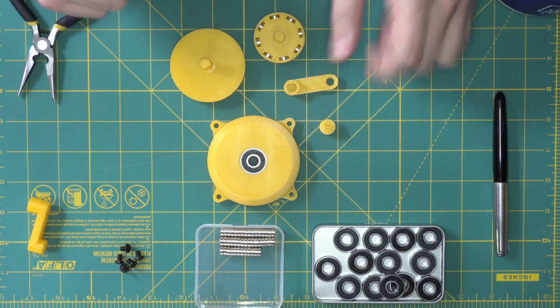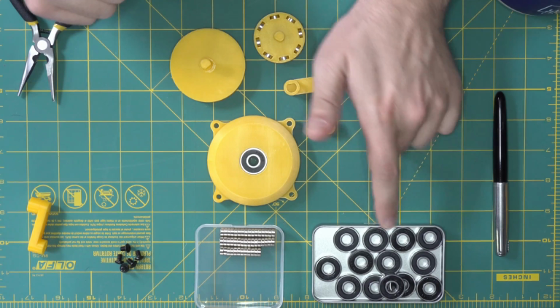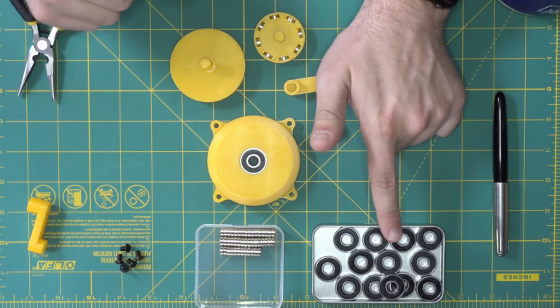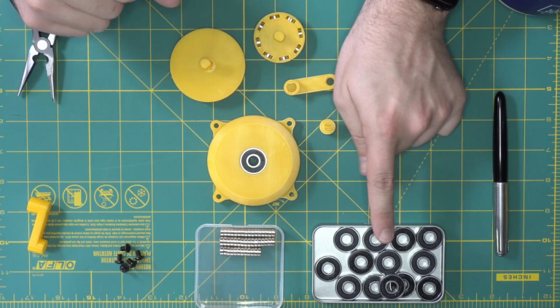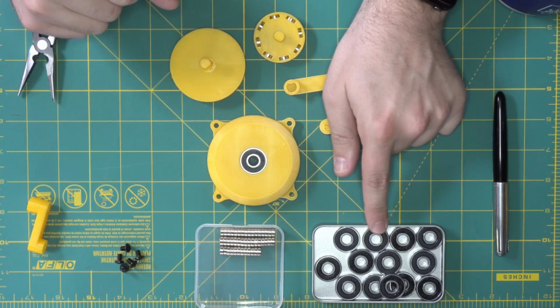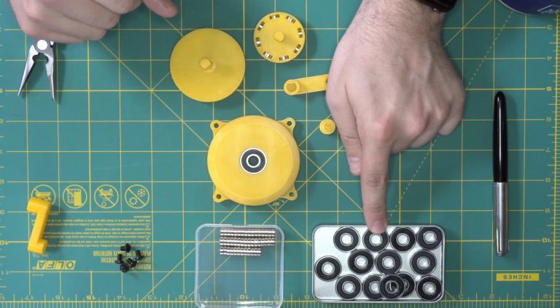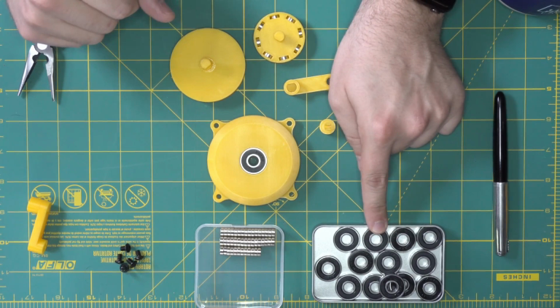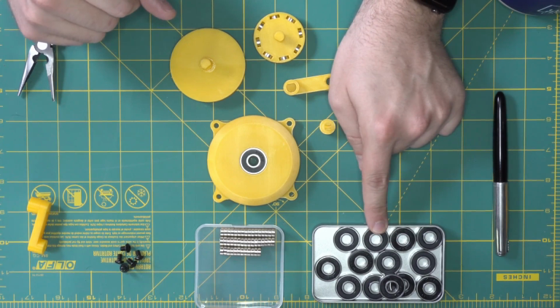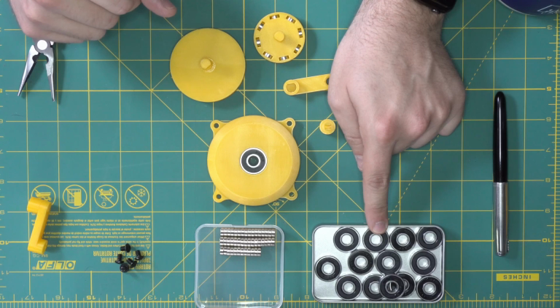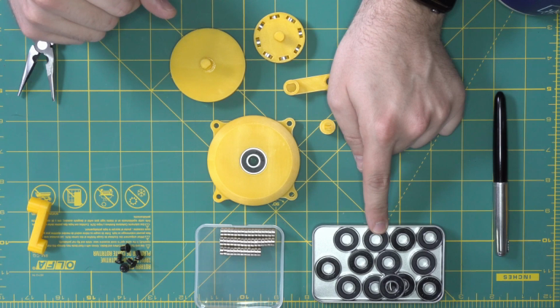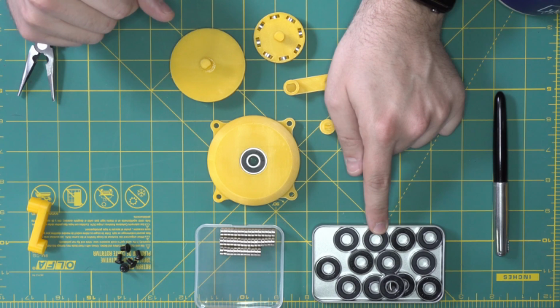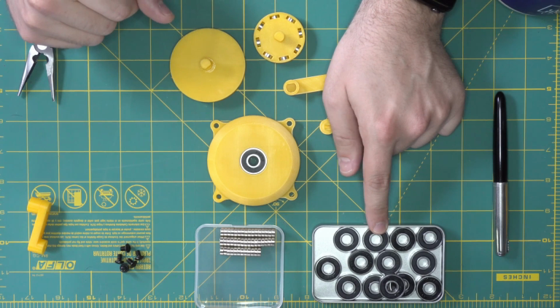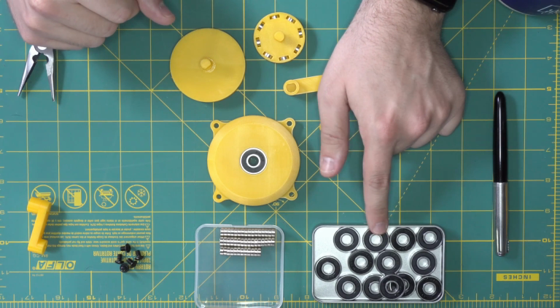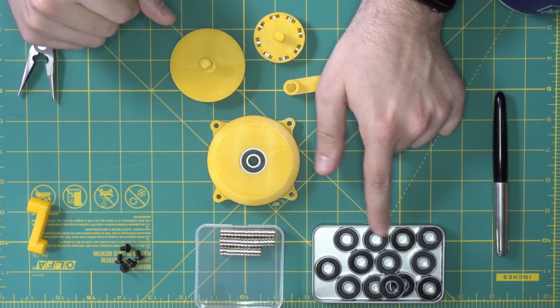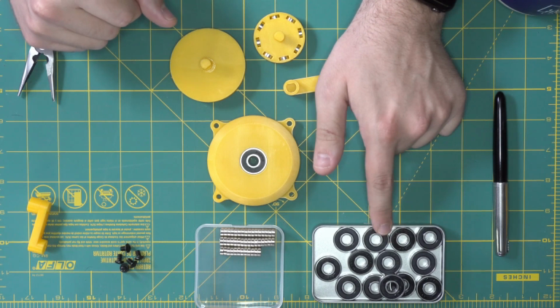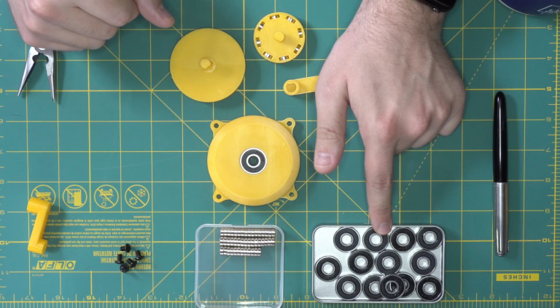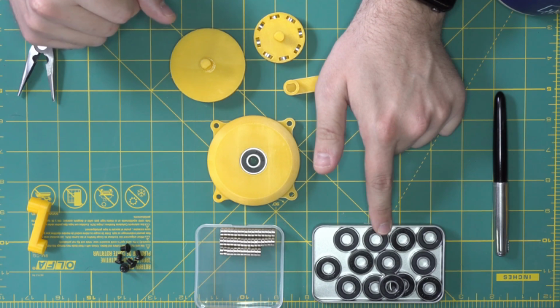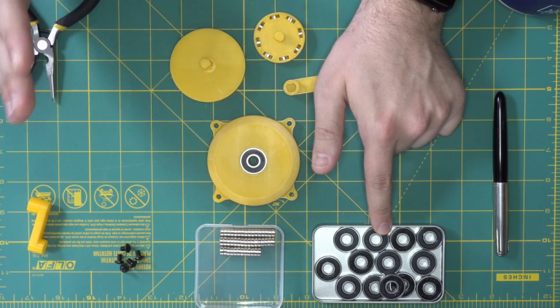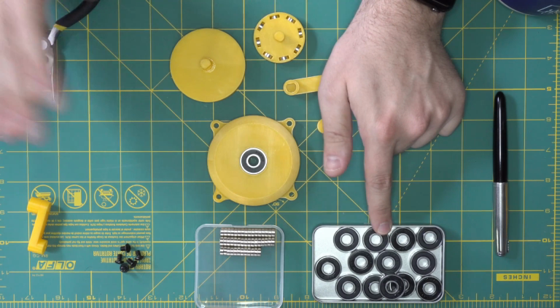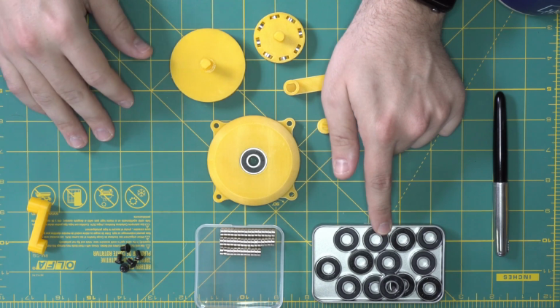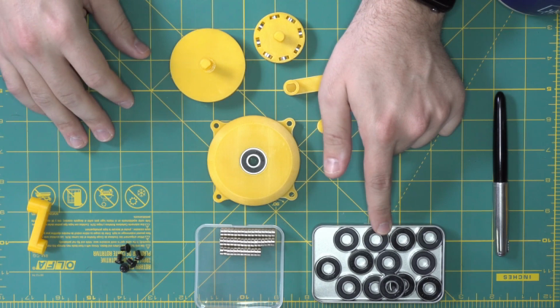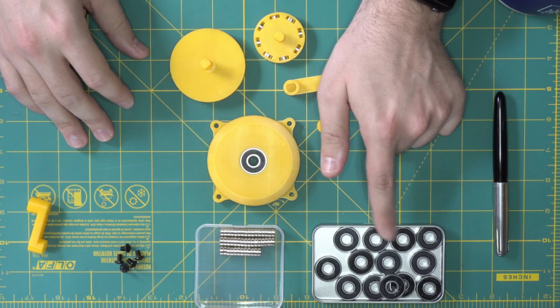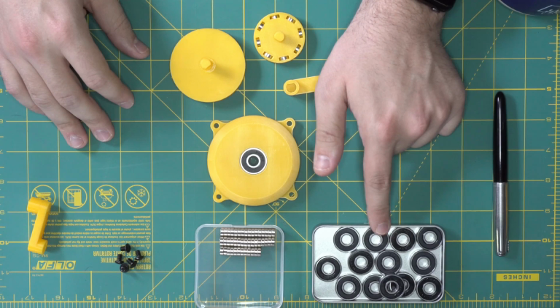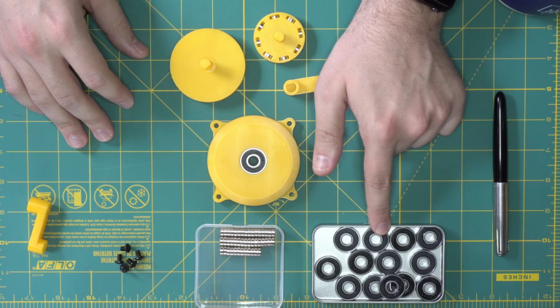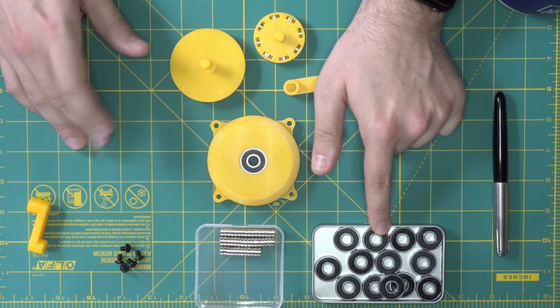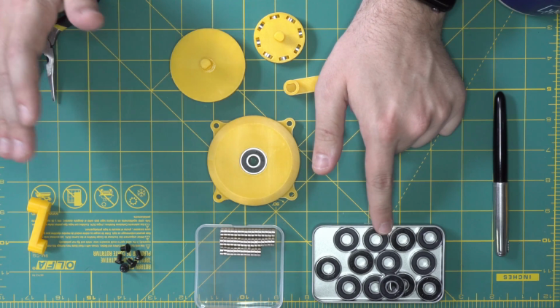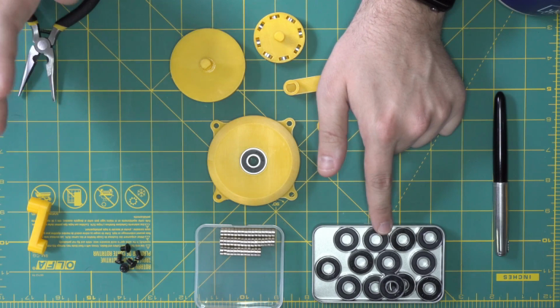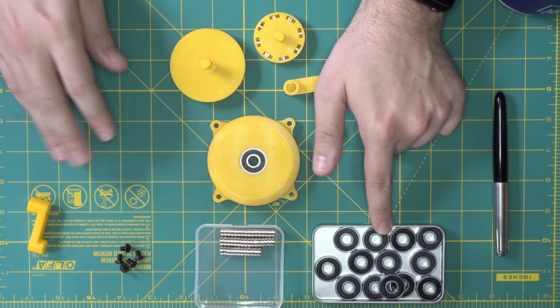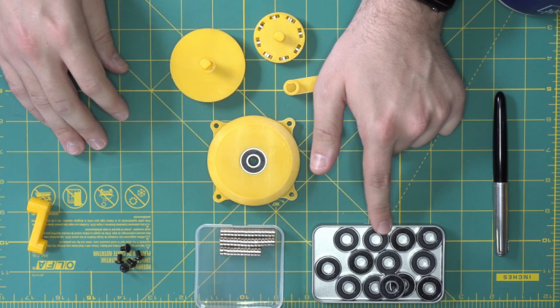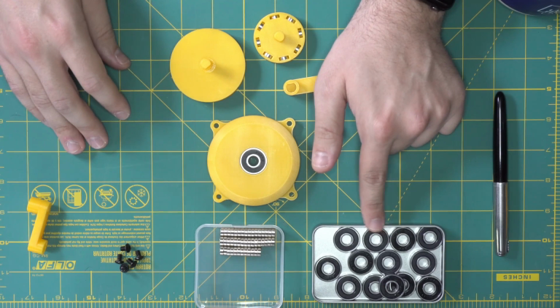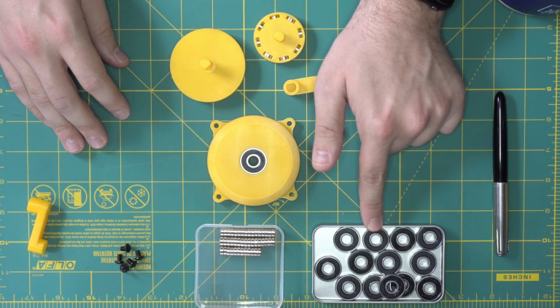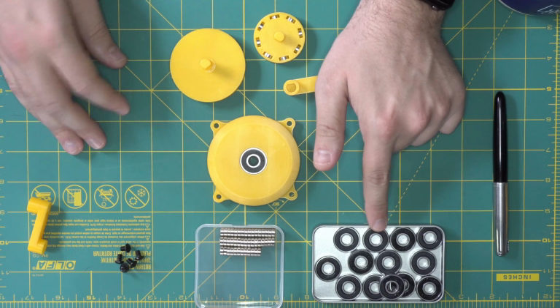In terms of hardware, we've got just some standard 608 2RS bearings. These are skateboard bearings, so they're very easy to find. You can get this whole tin on Amazon for like five bucks, which is awesome.